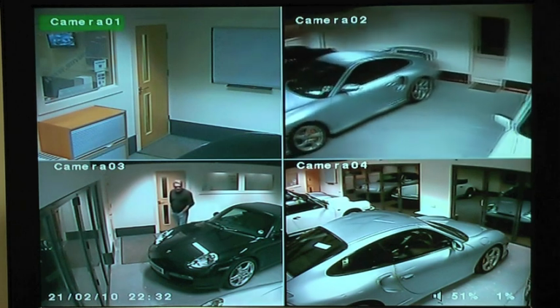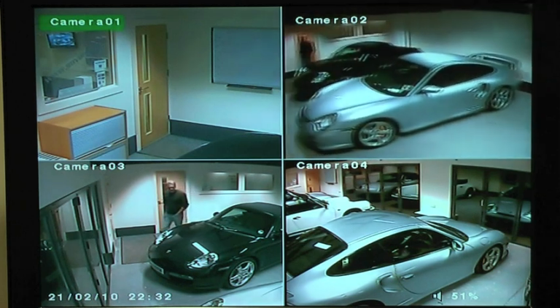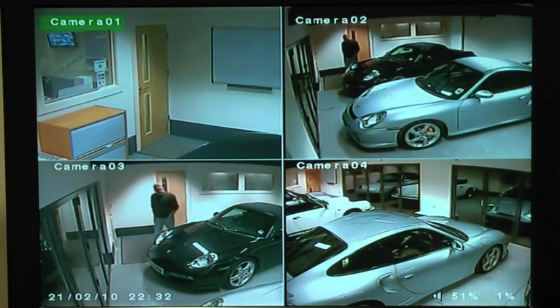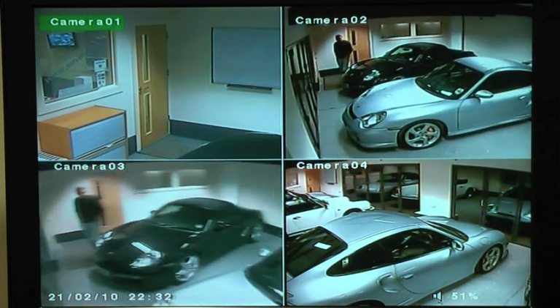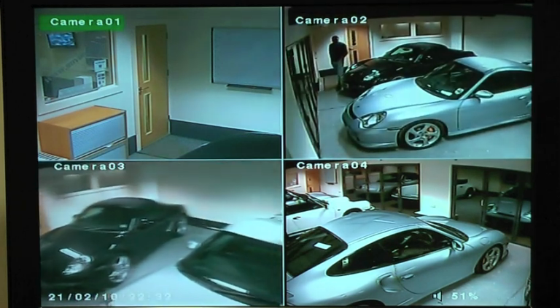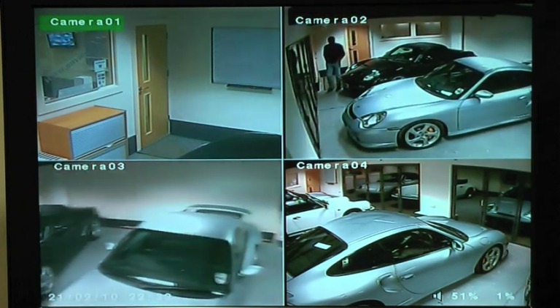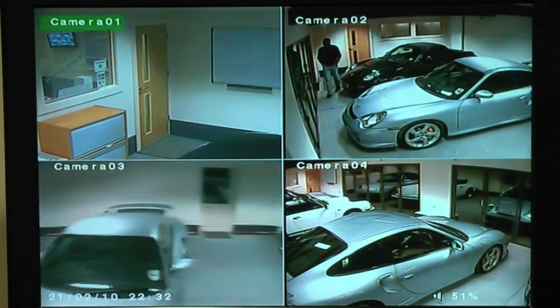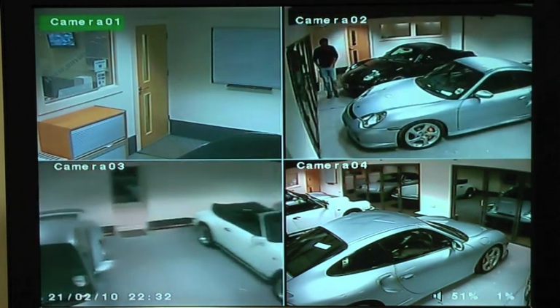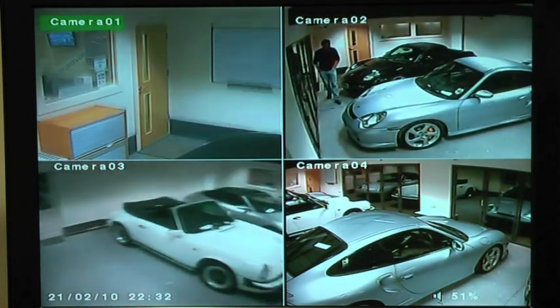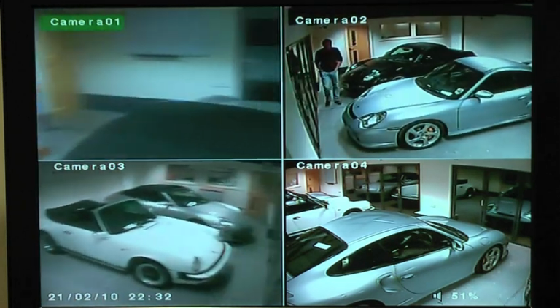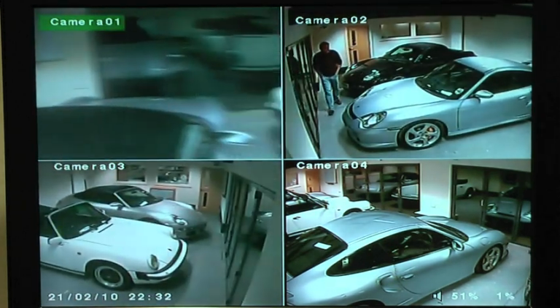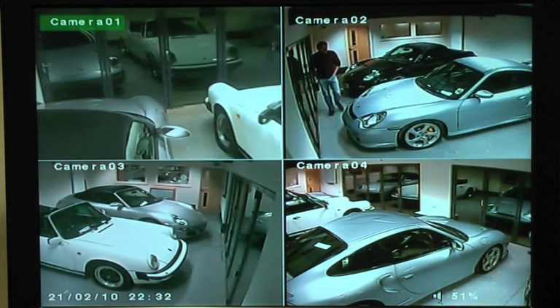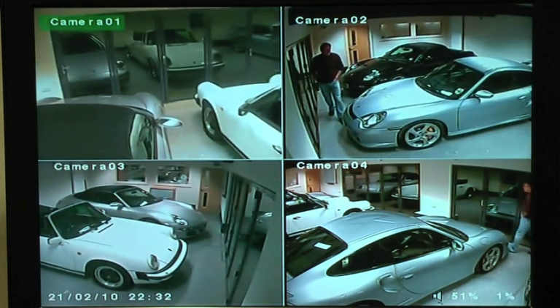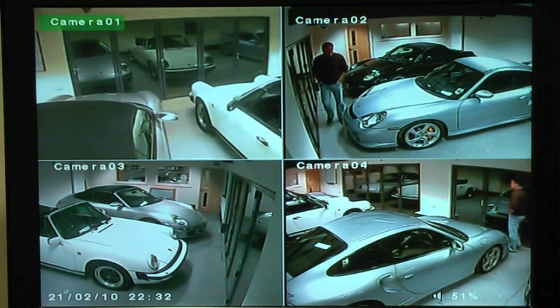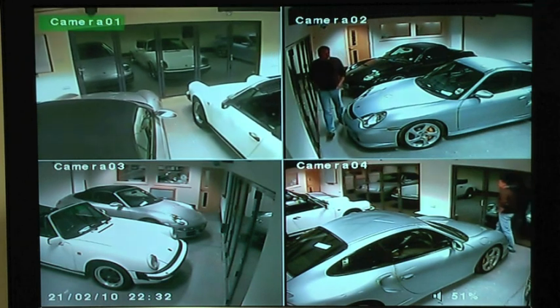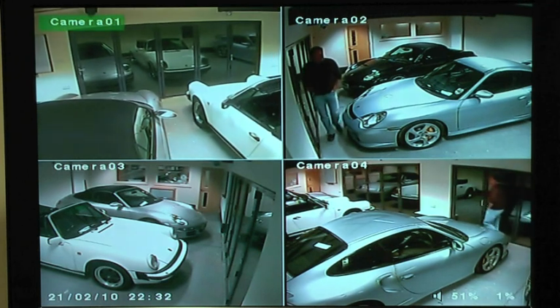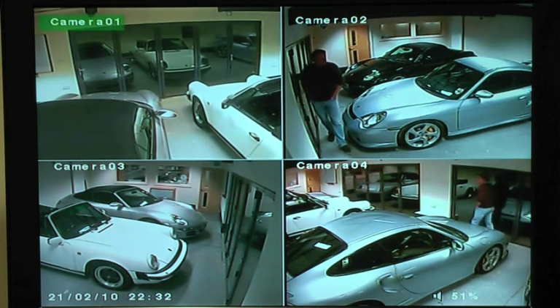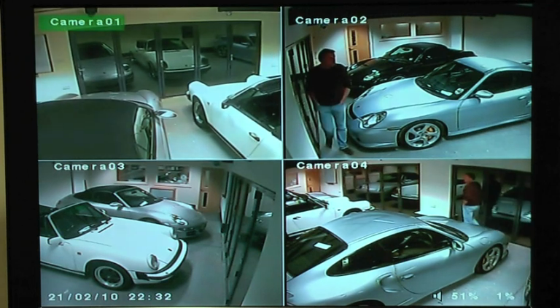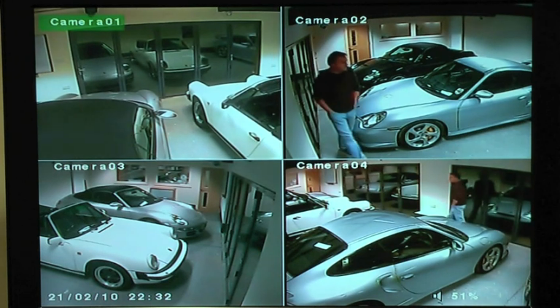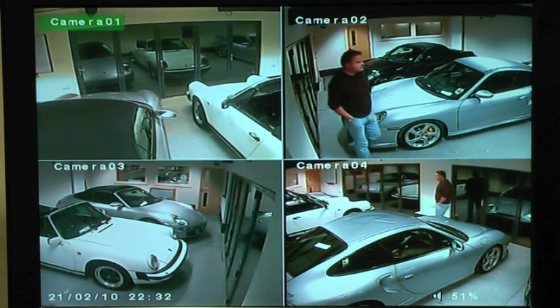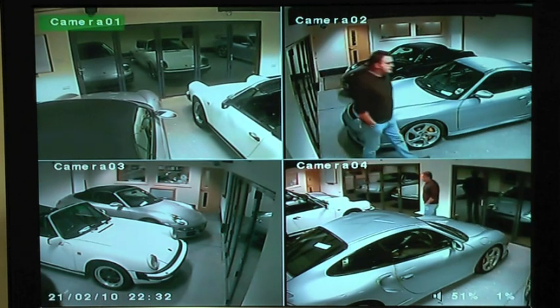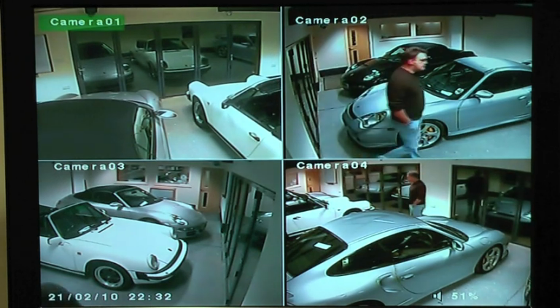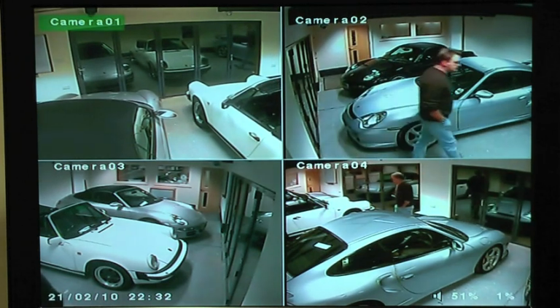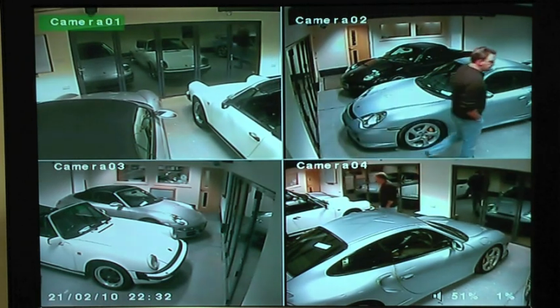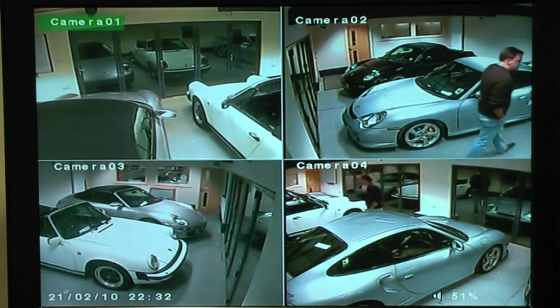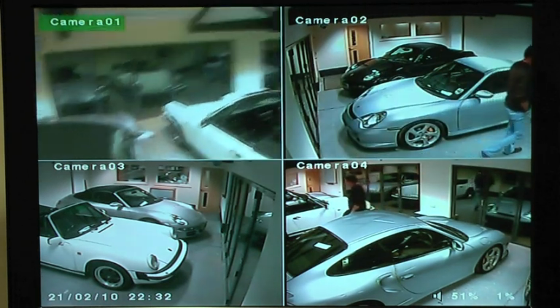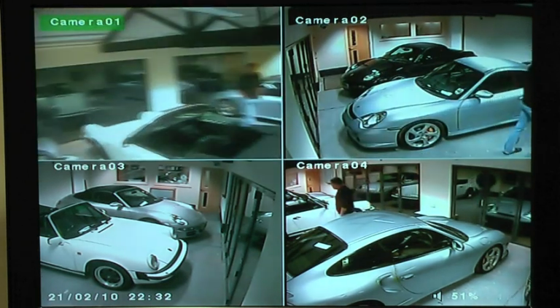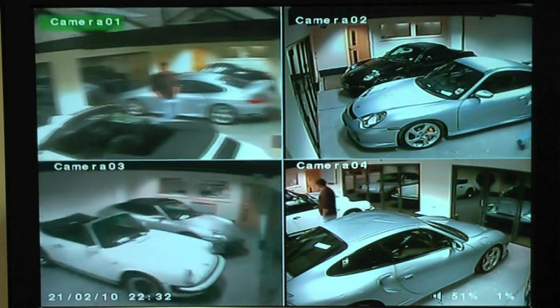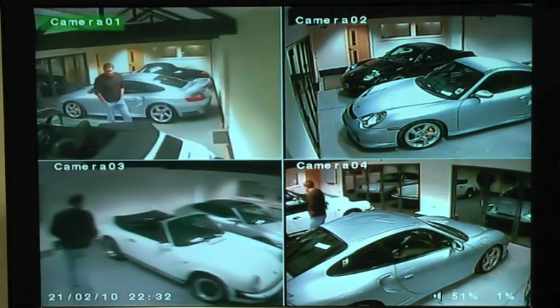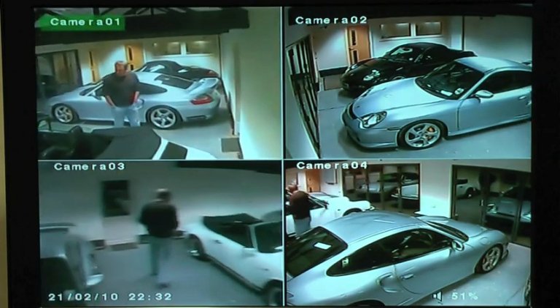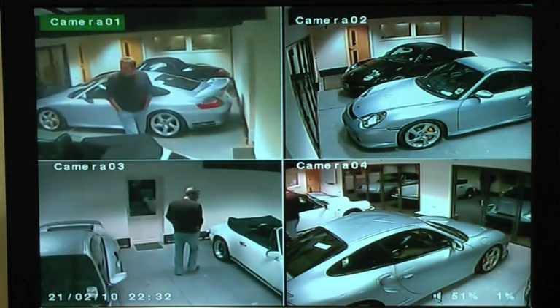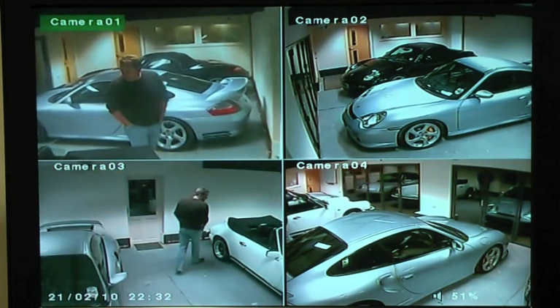And ultimately, that's probably the best reason for having CCTV — stop things before they happen. We also recommend that you integrate standard static cameras in your system as well.